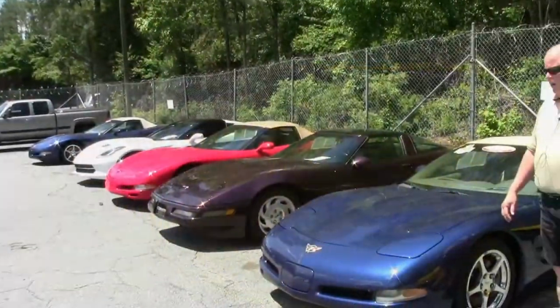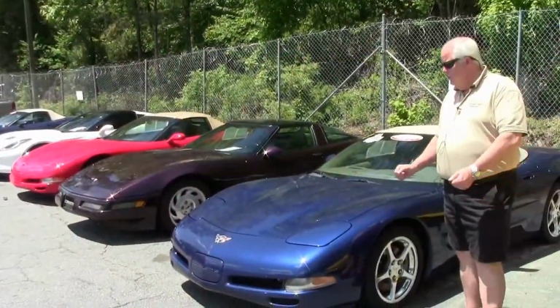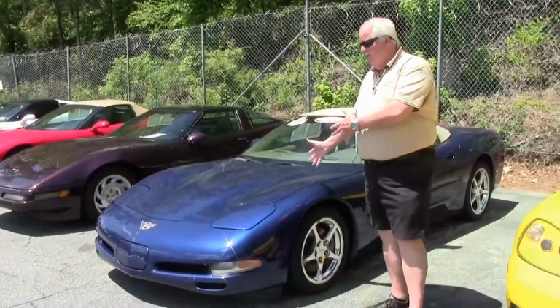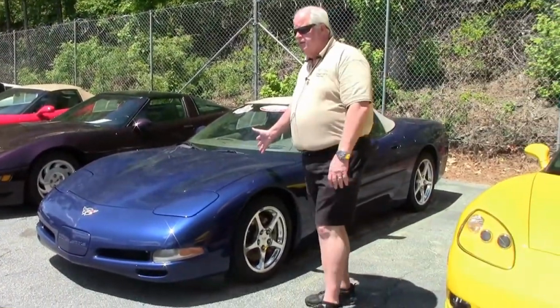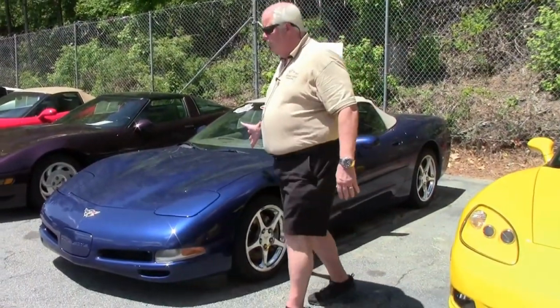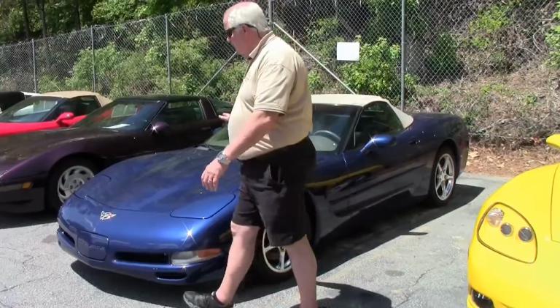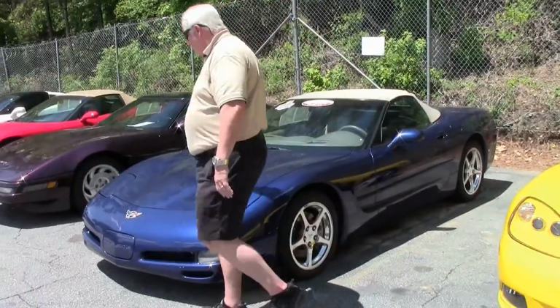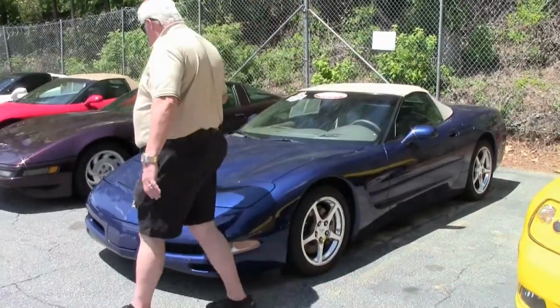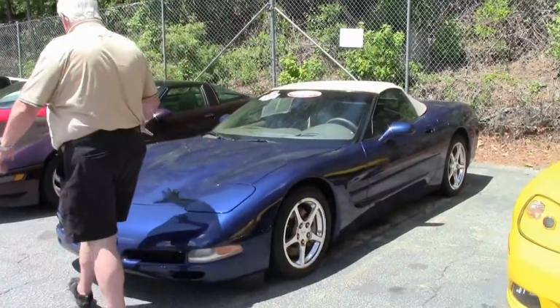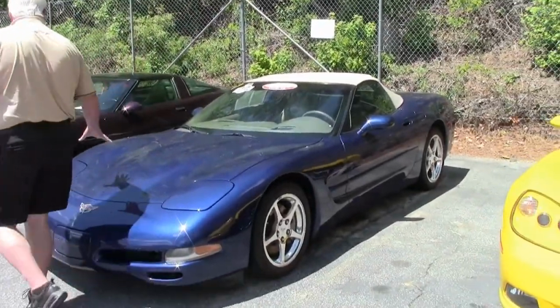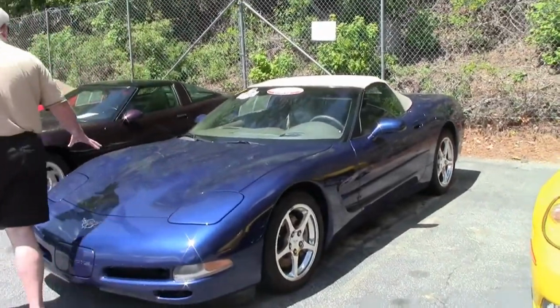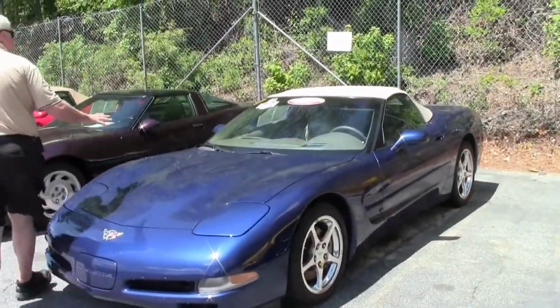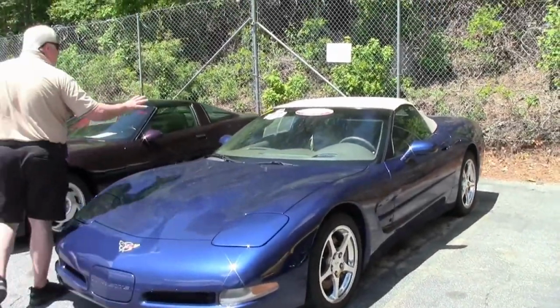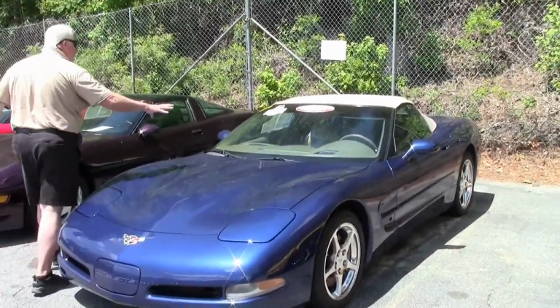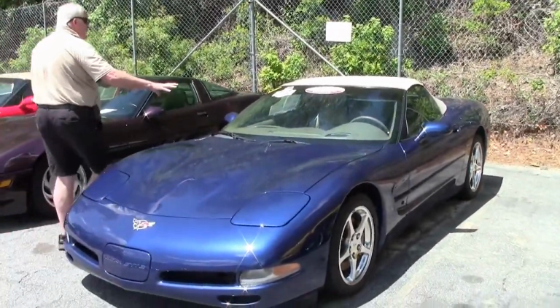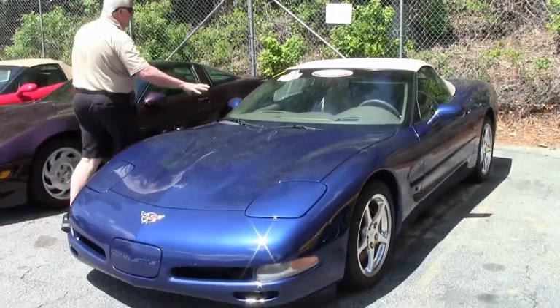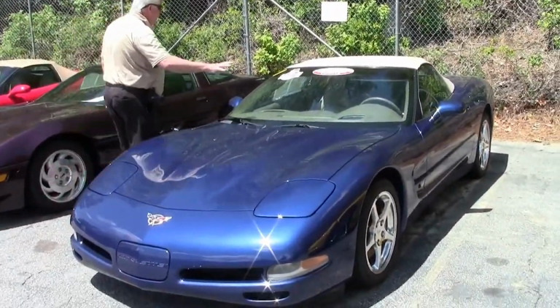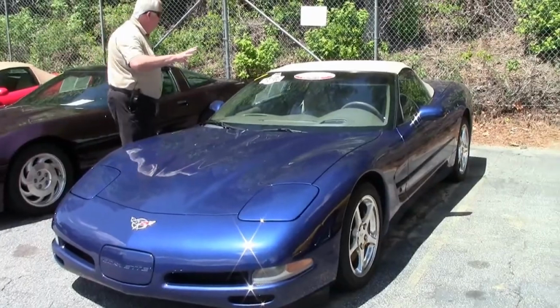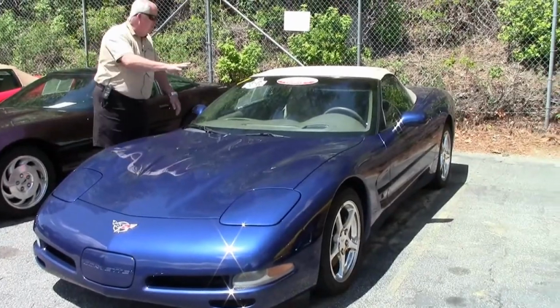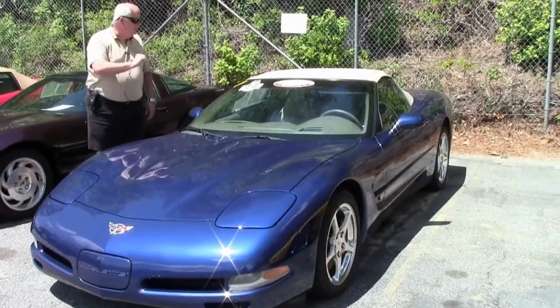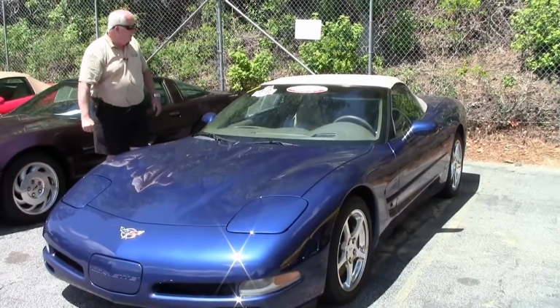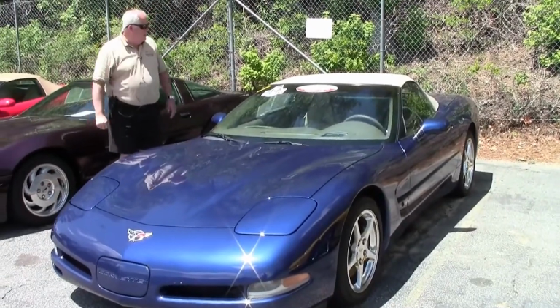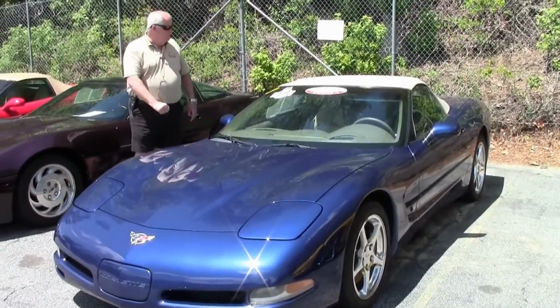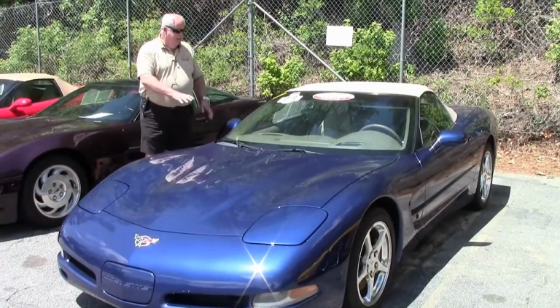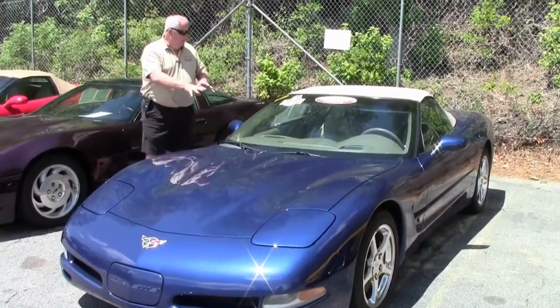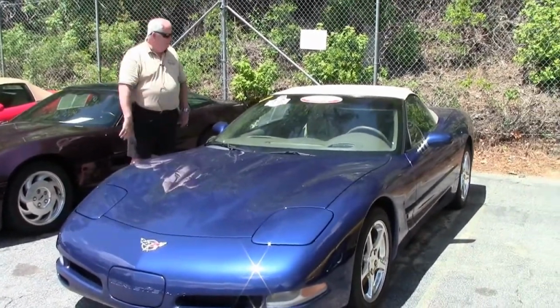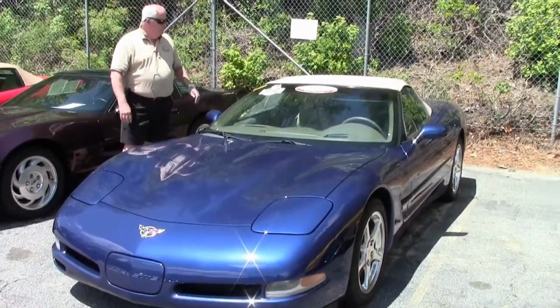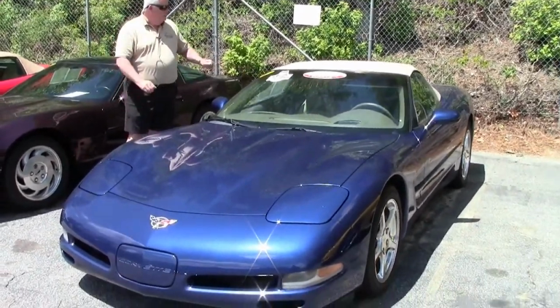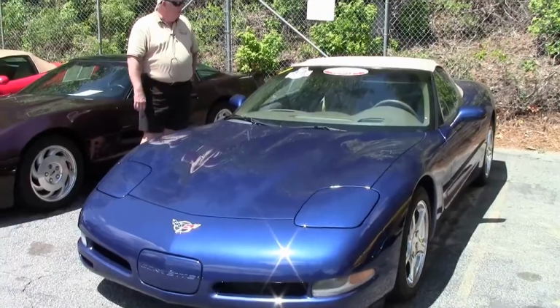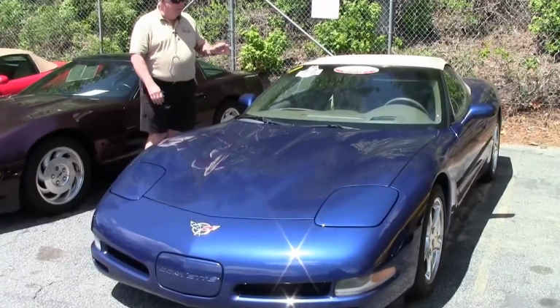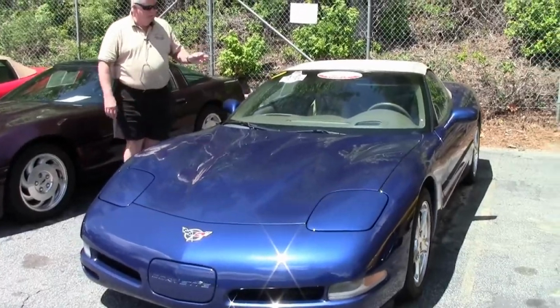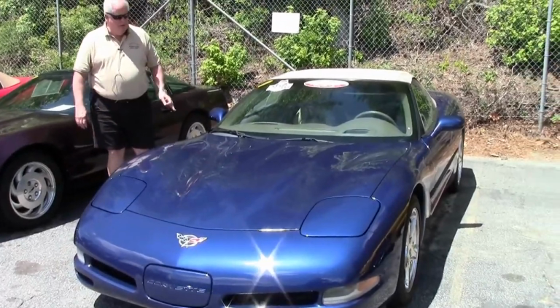Alright folks, also this is a 2004 commemorative edition, certified pre-owned. It's got a little over 57,000 miles. It is the Le Mans blue with its yellow interior. It is a six-speed manual.